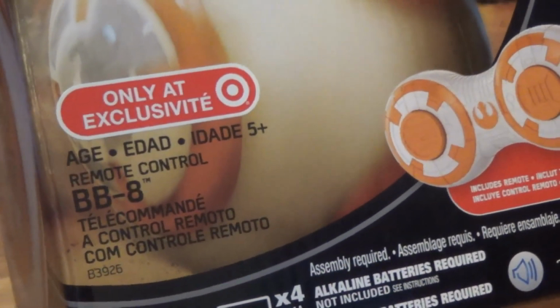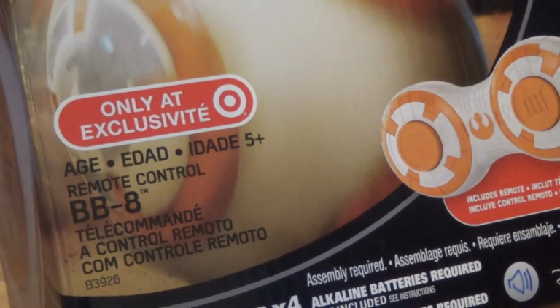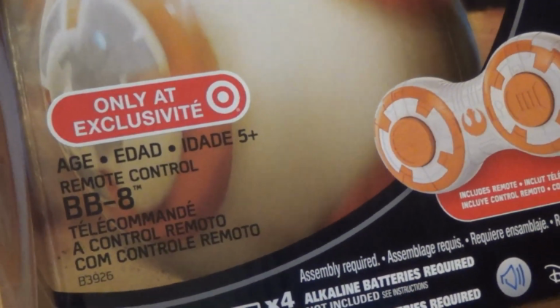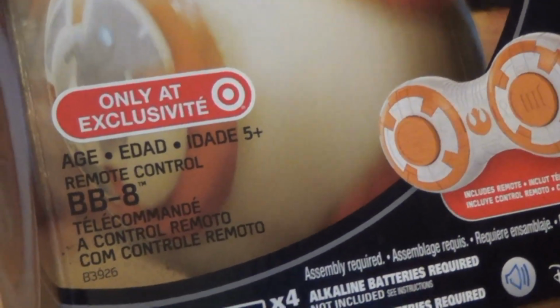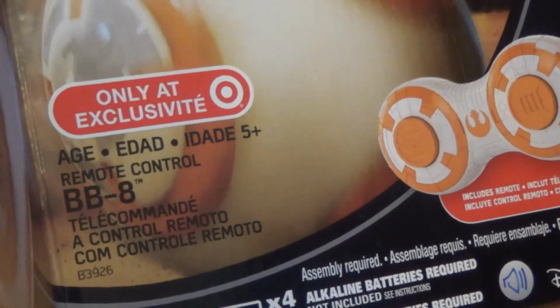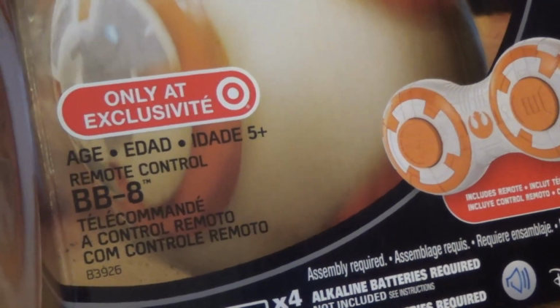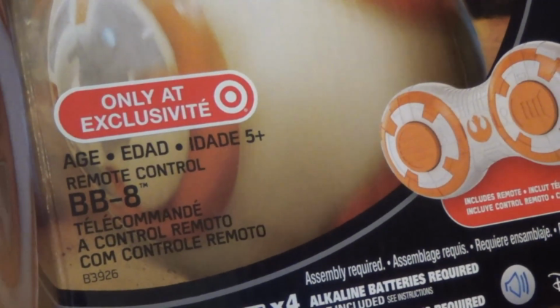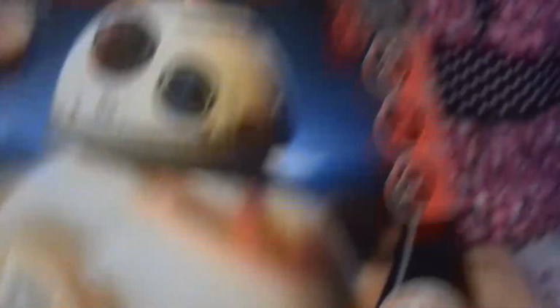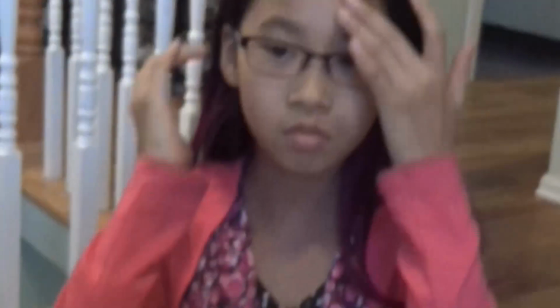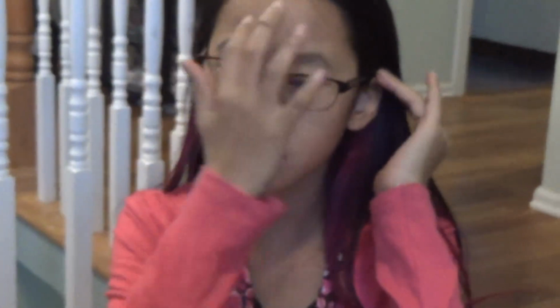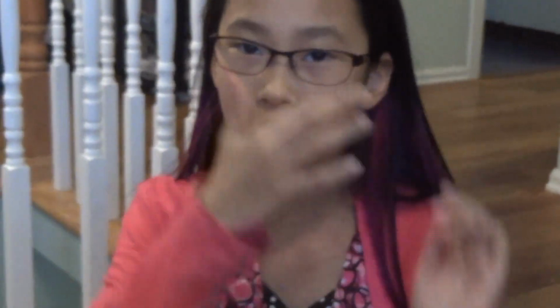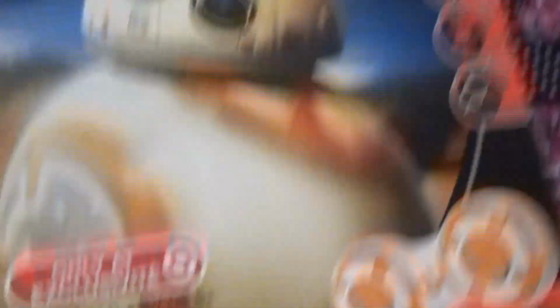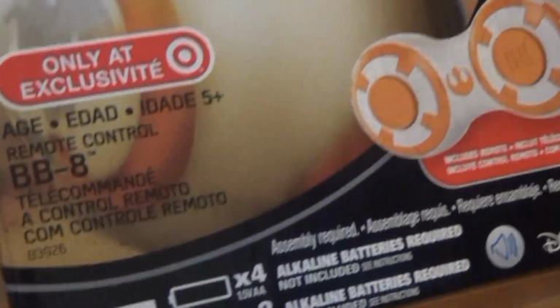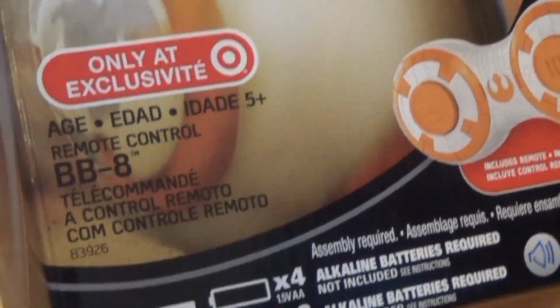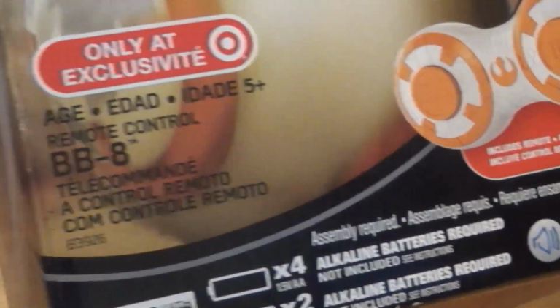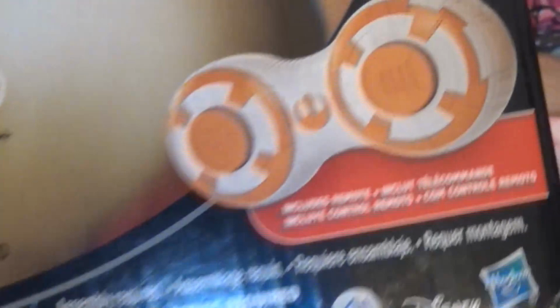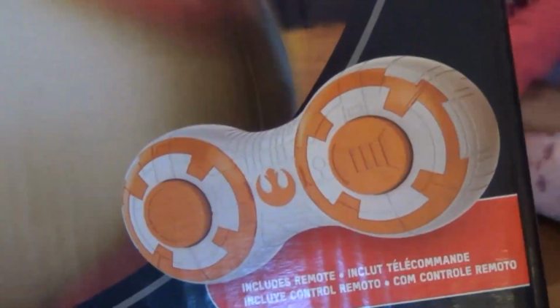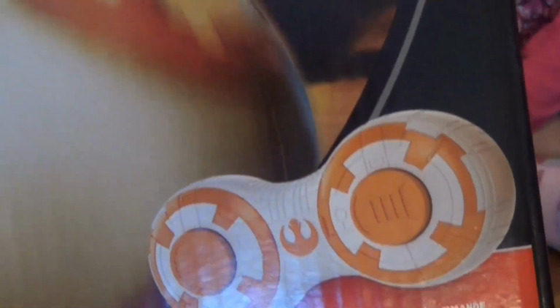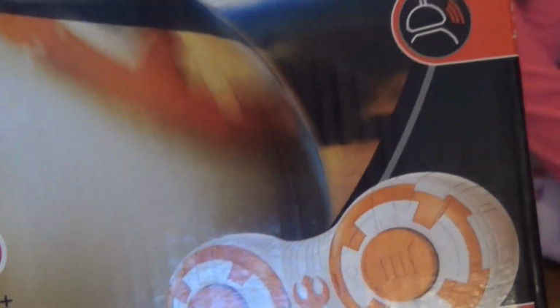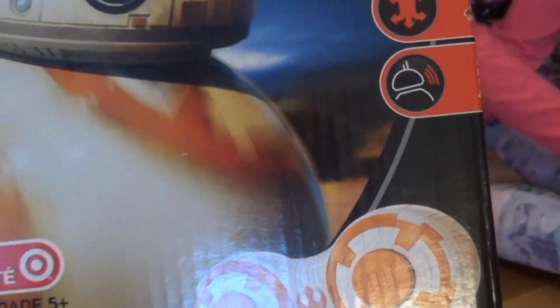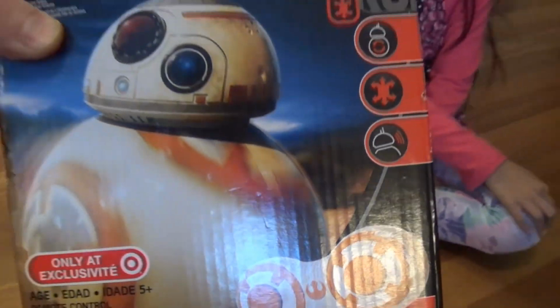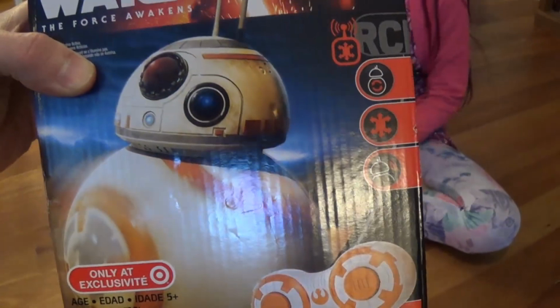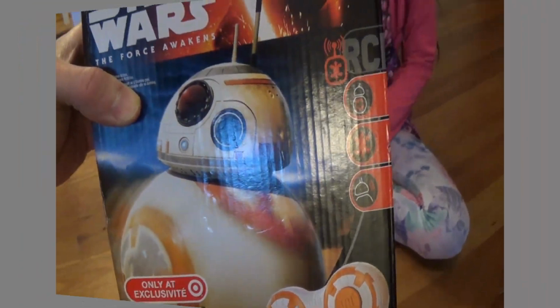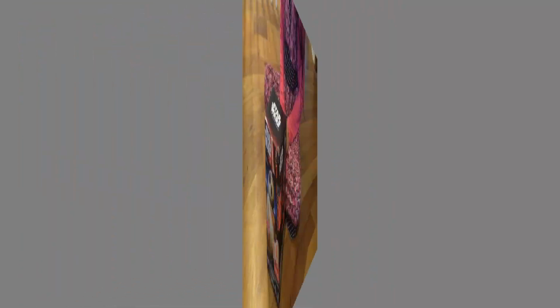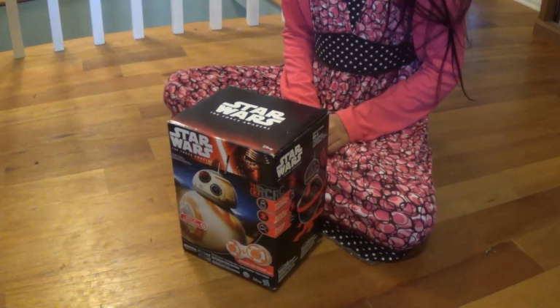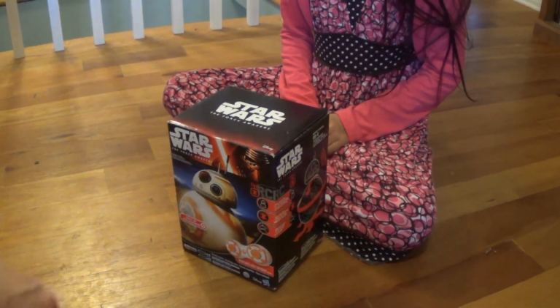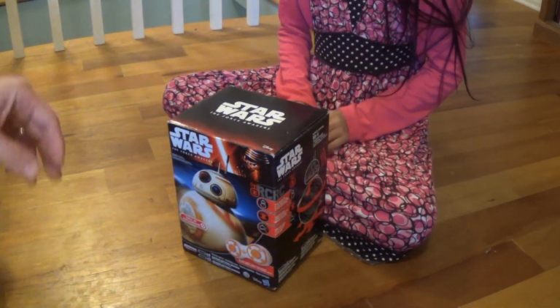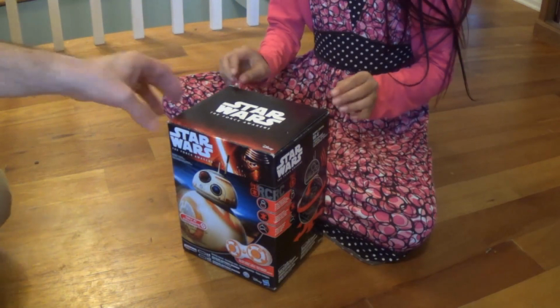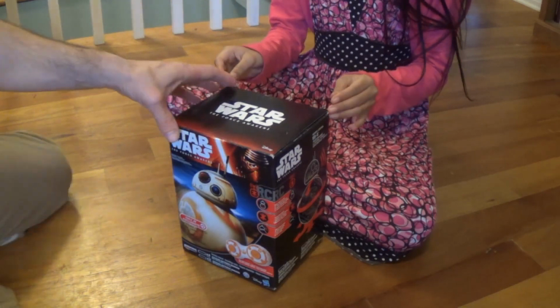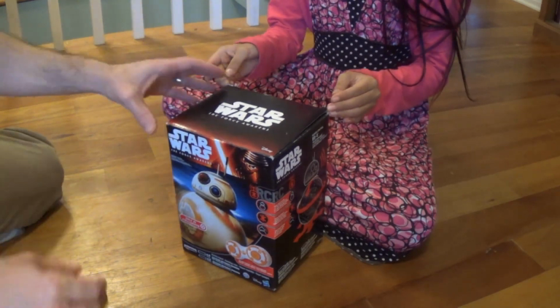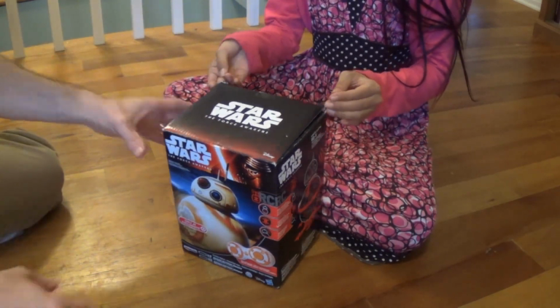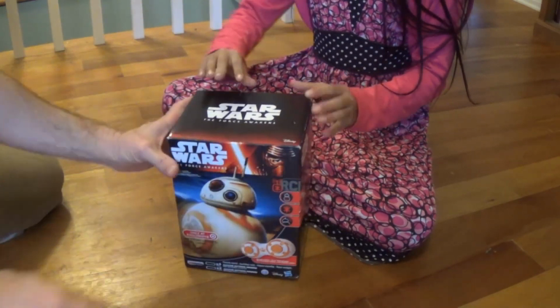Let's see — it says it has an age limit. You're over five, right? Yes! So BB-8 has a remote, and we're going to open this thing up. All right, and action! Okay, unbox.